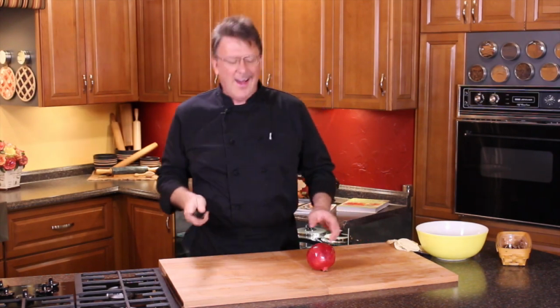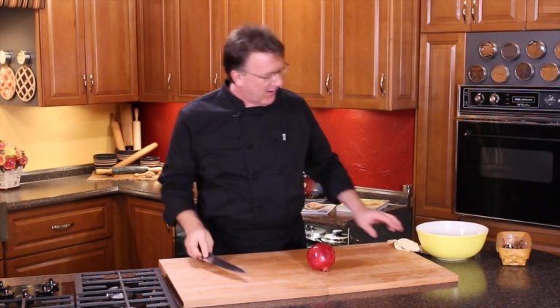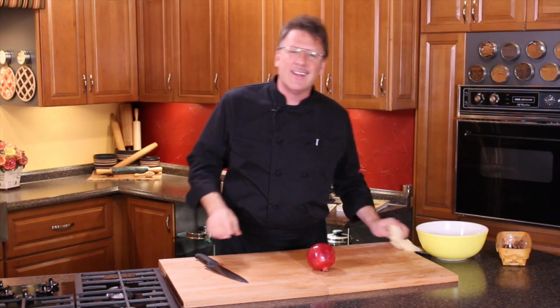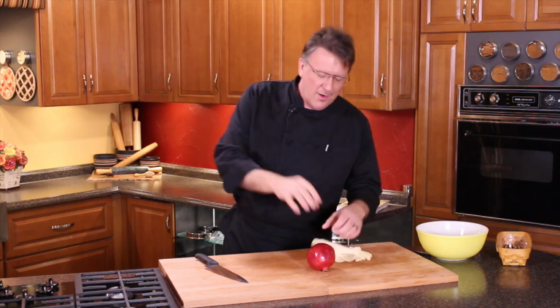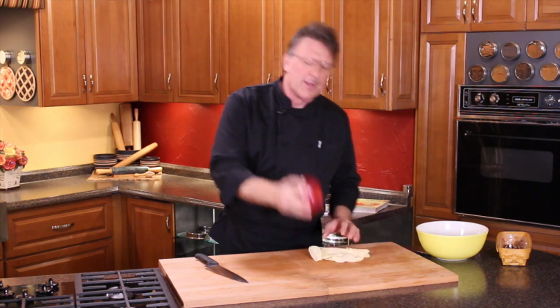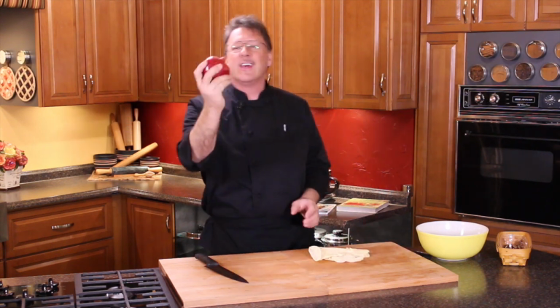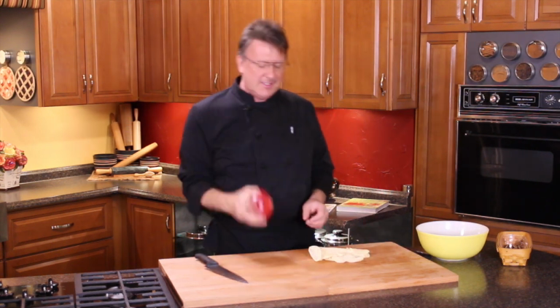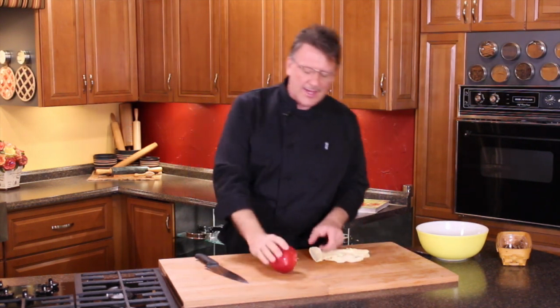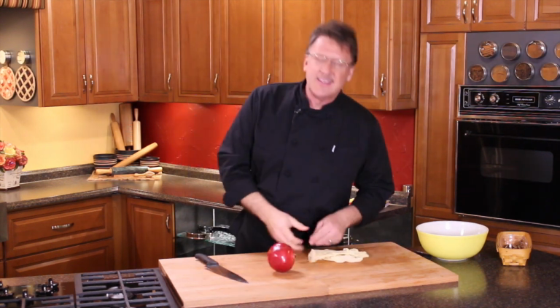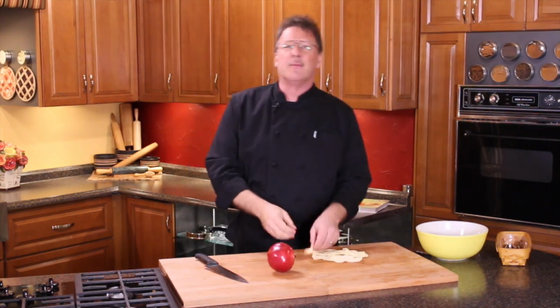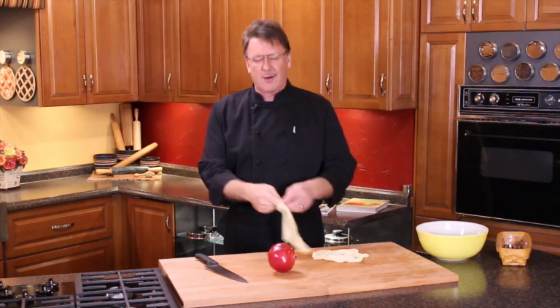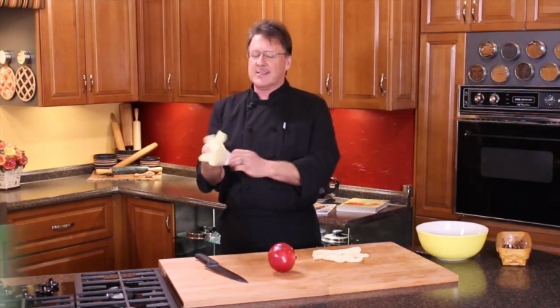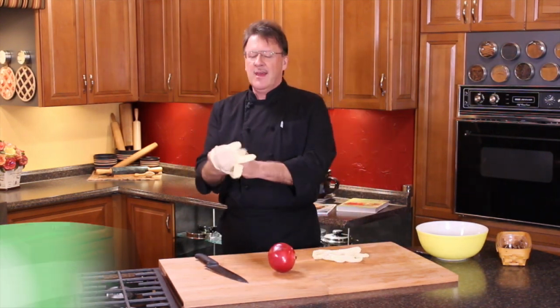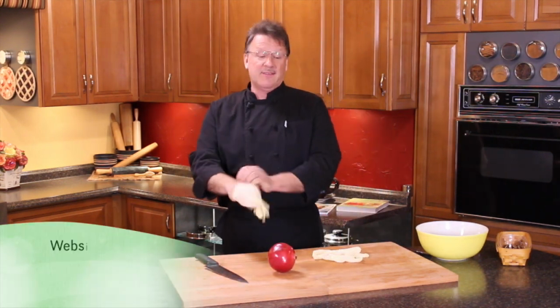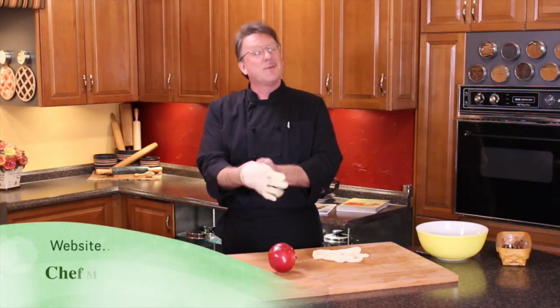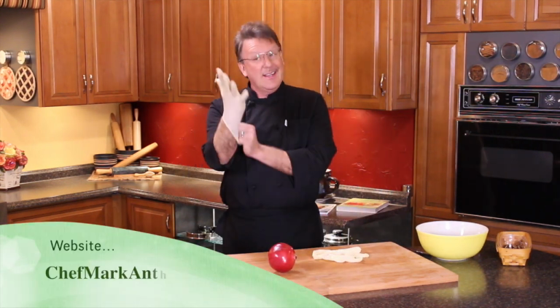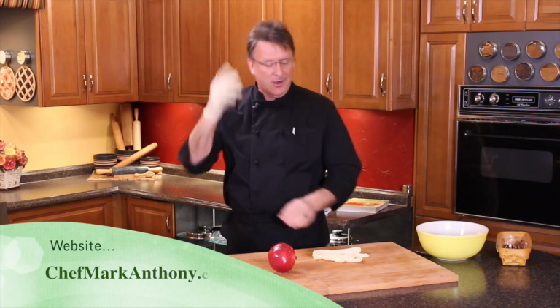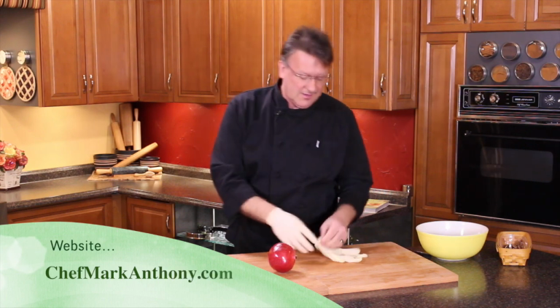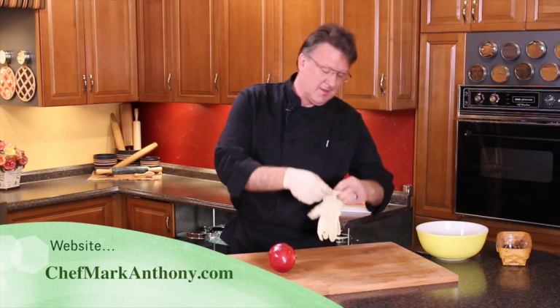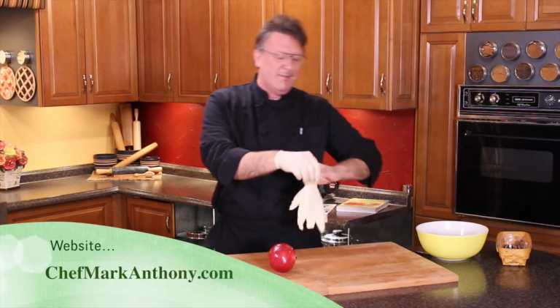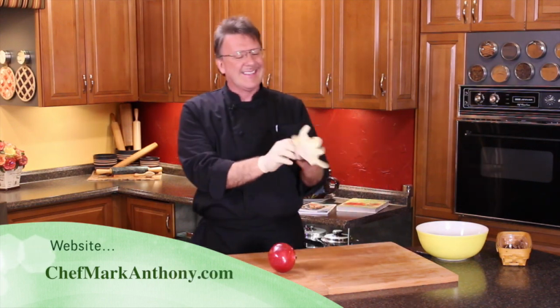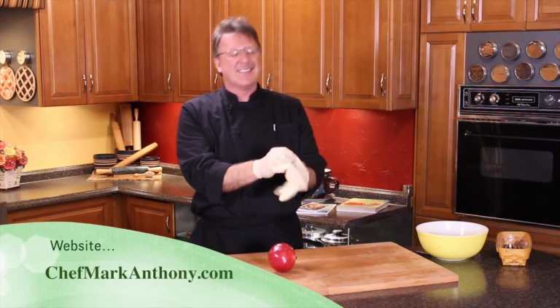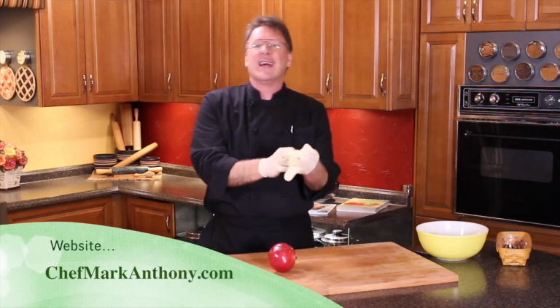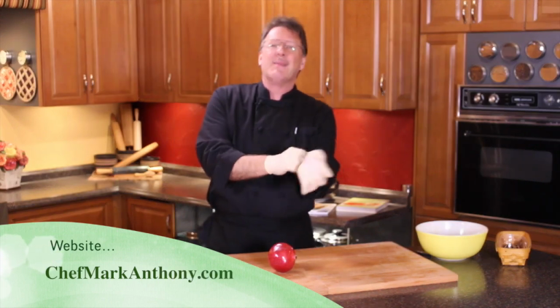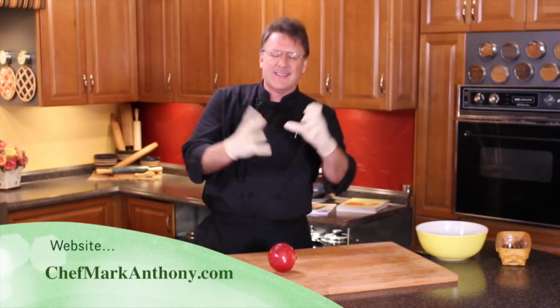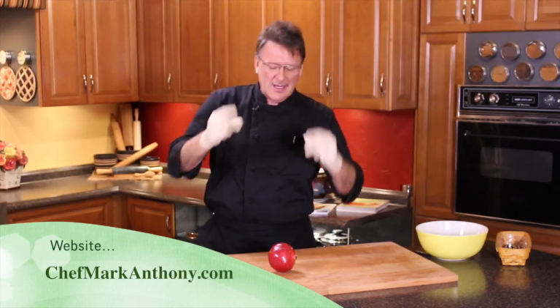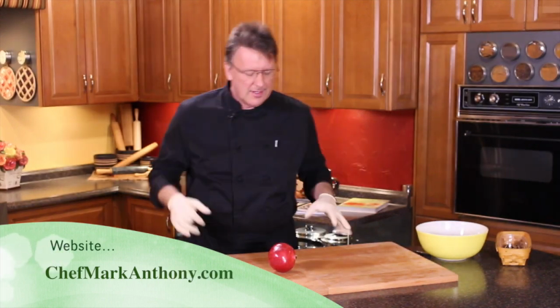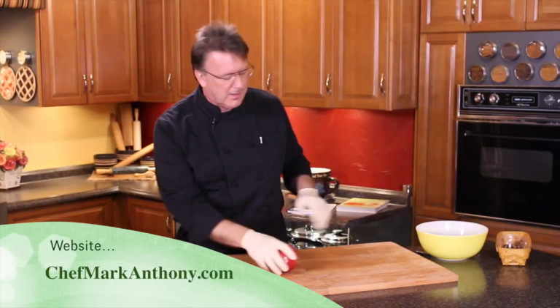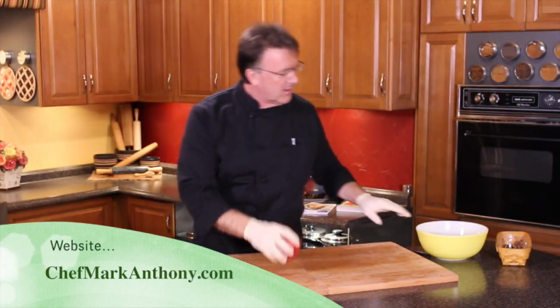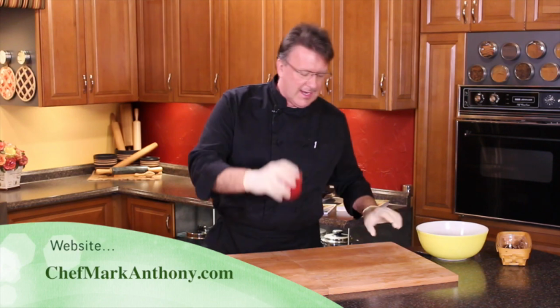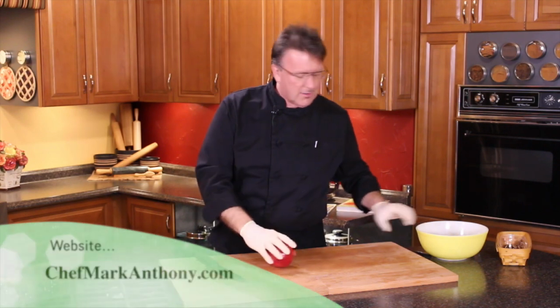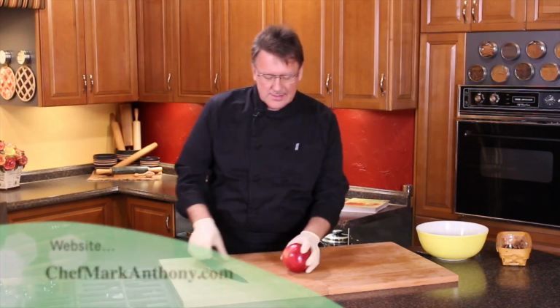Hi, Mark Anthony here. We're going to show you the easy way to cut up pomegranates. For this one, I do wear gloves because I just don't like getting my hands all colored up. There's a lot of color in this.